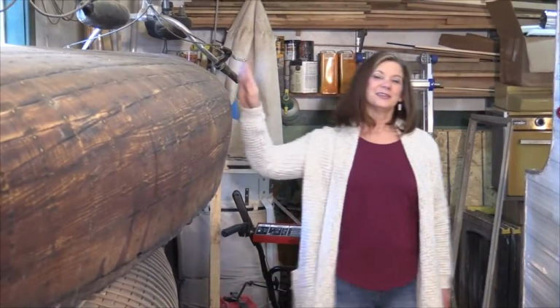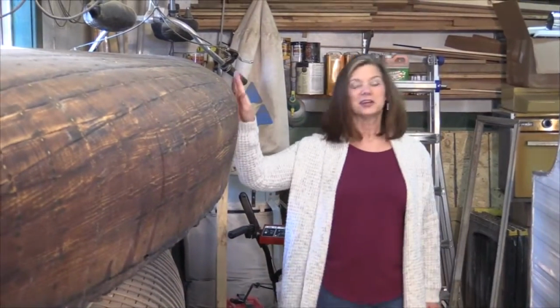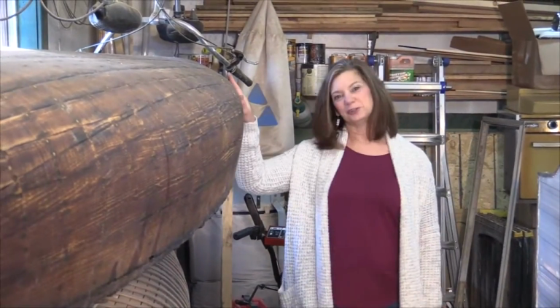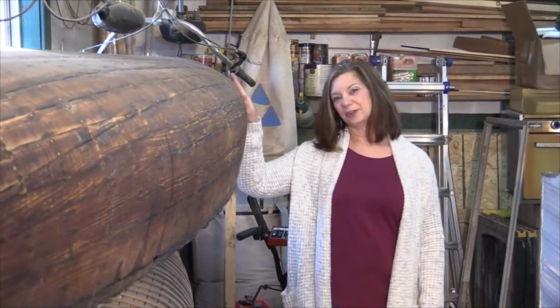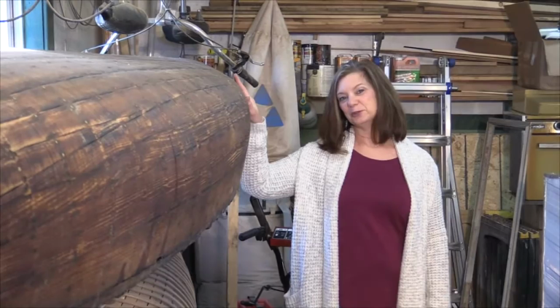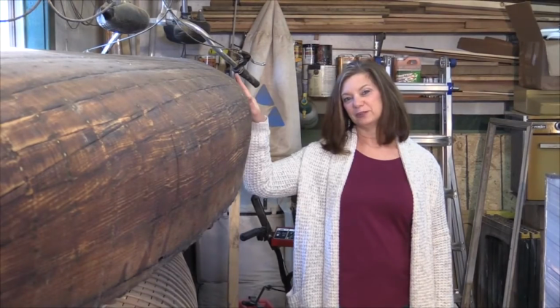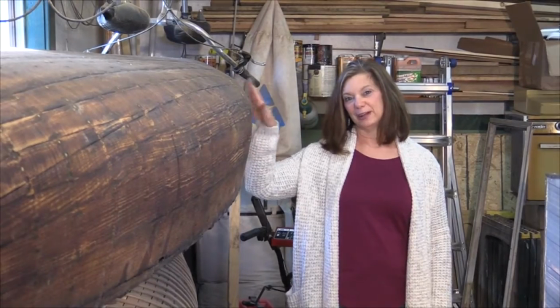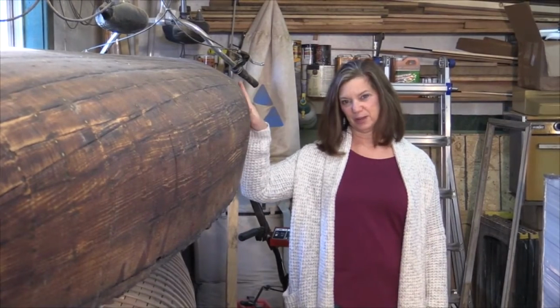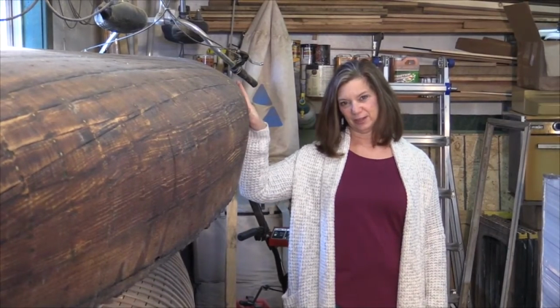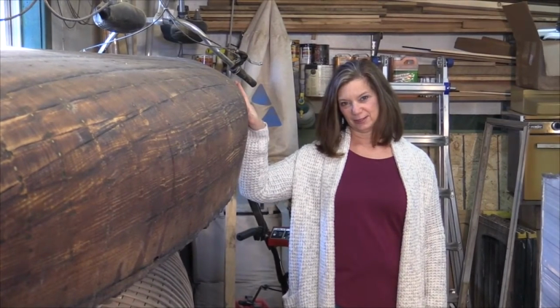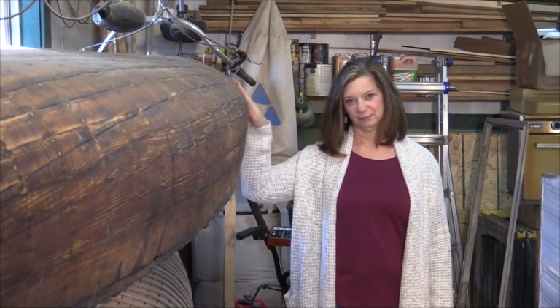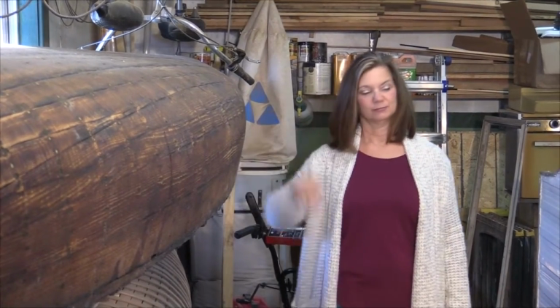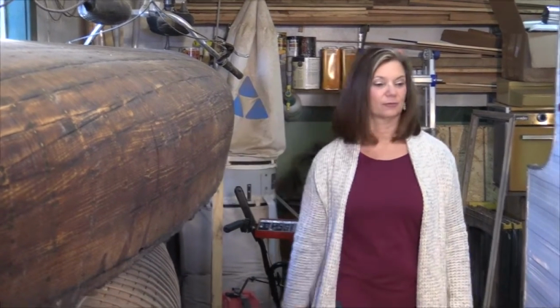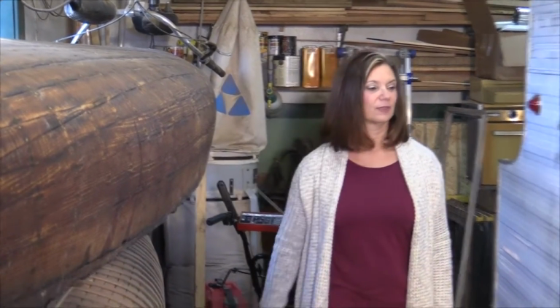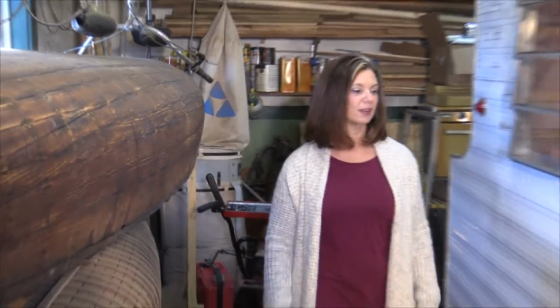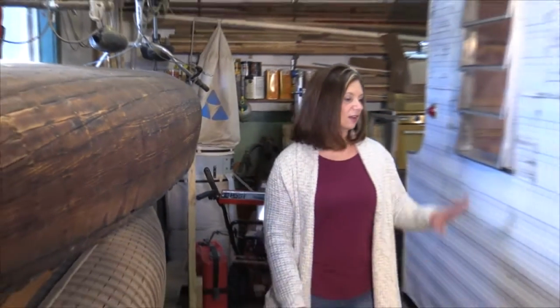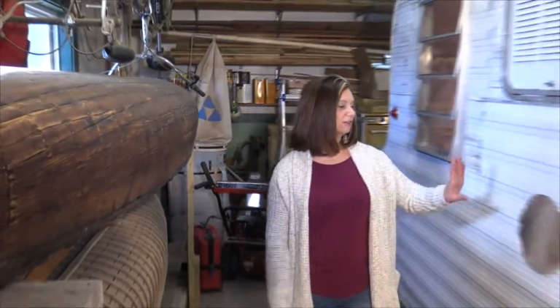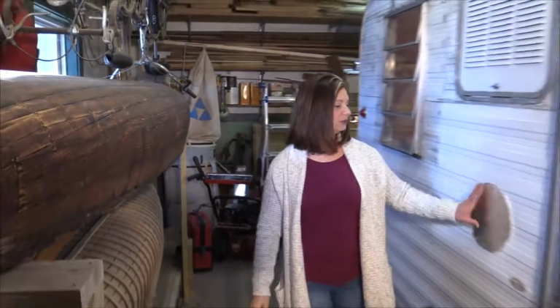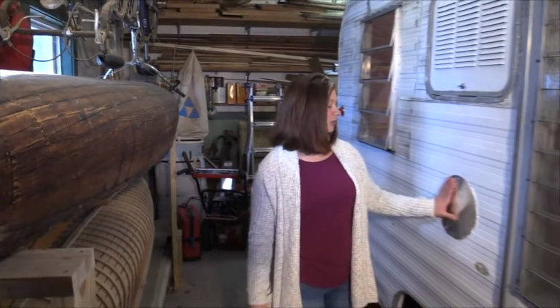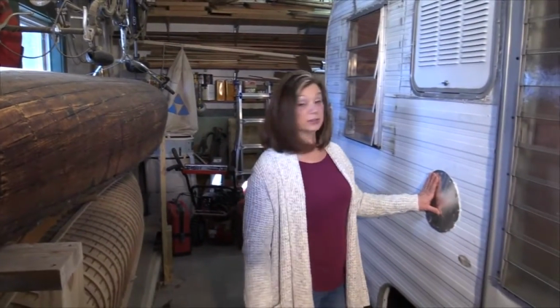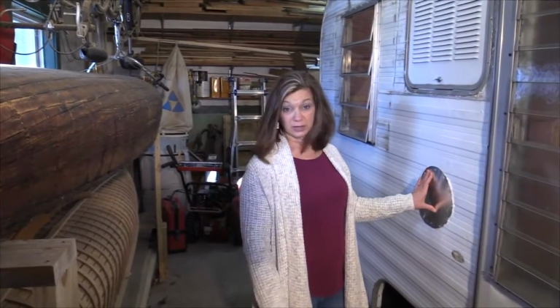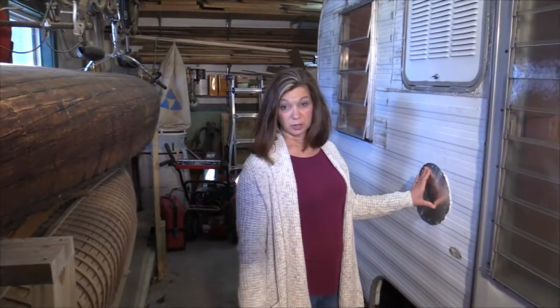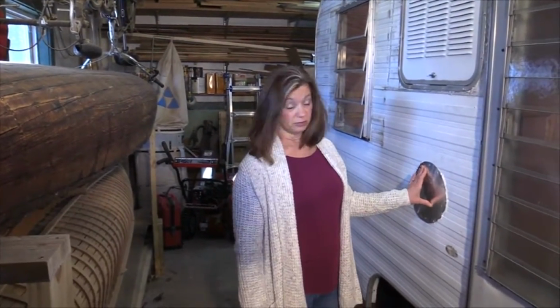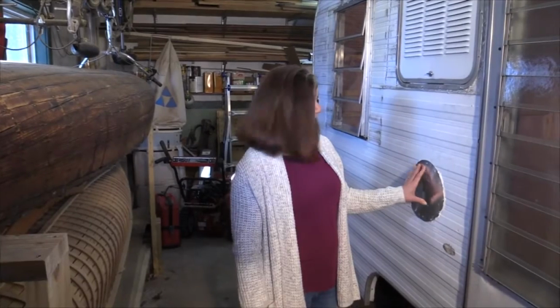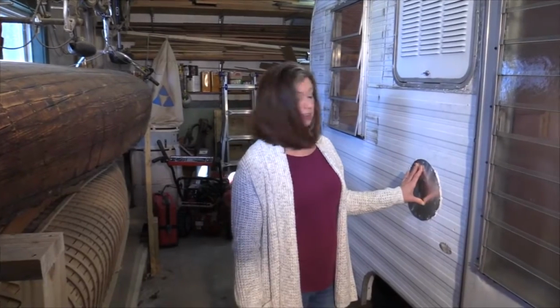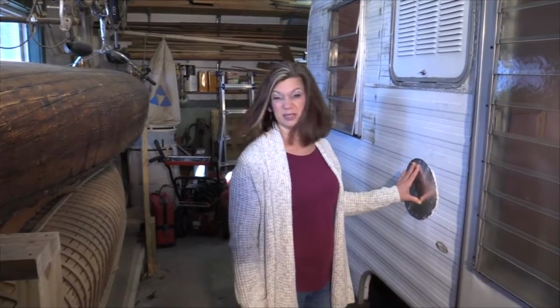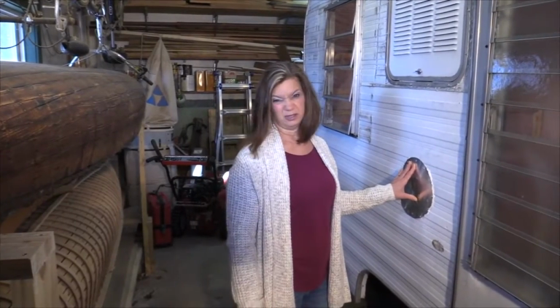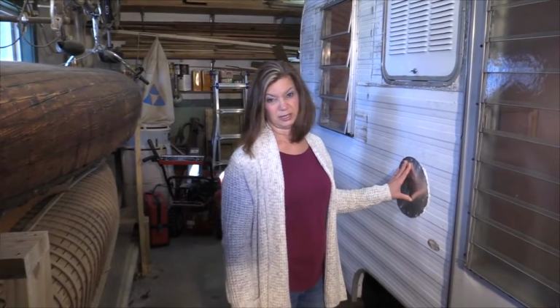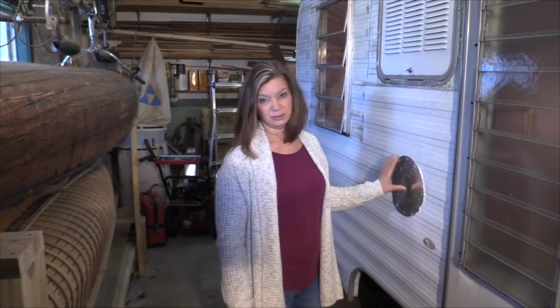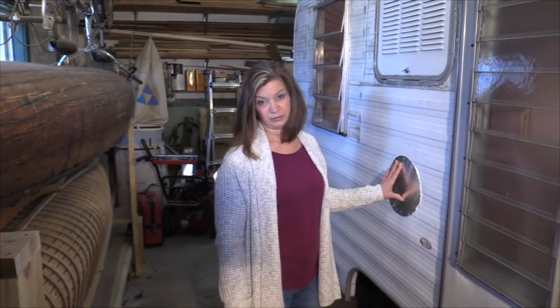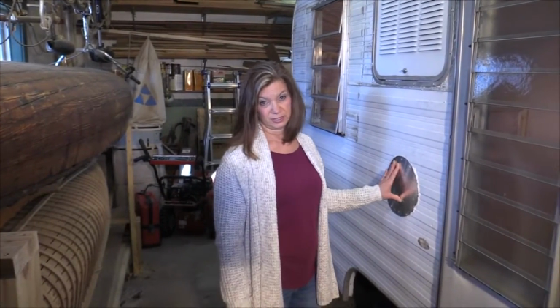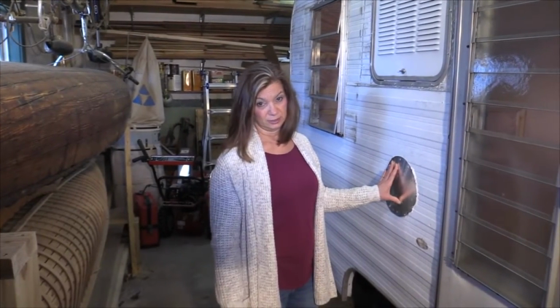This hundred-year-old canoe is one of our next projects. Over here was where the furnace vent was — we've blocked it off because we don't intend to use a furnace in here.